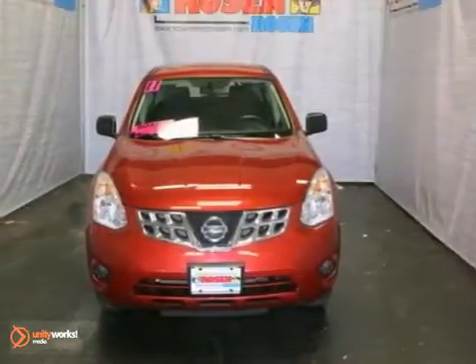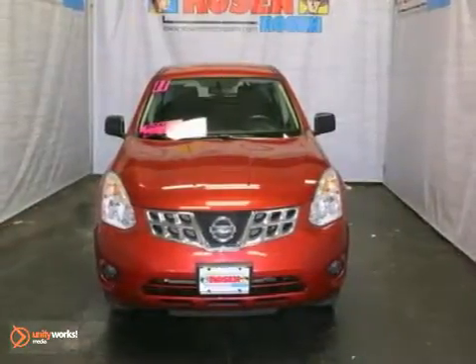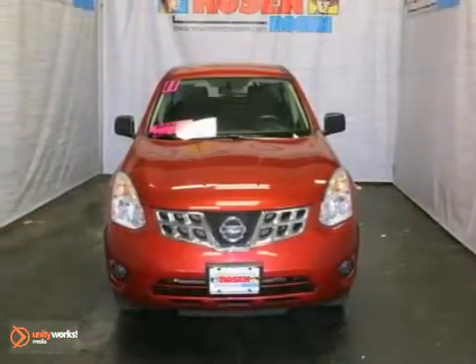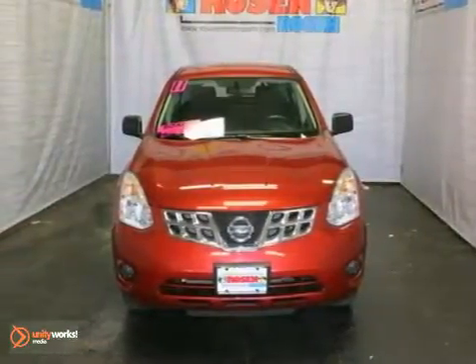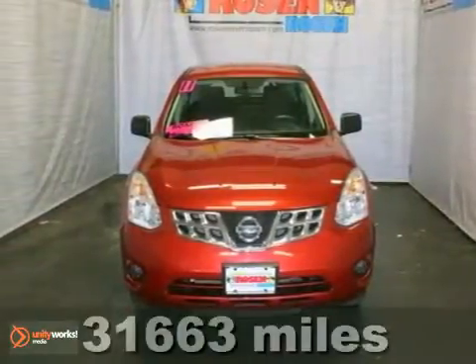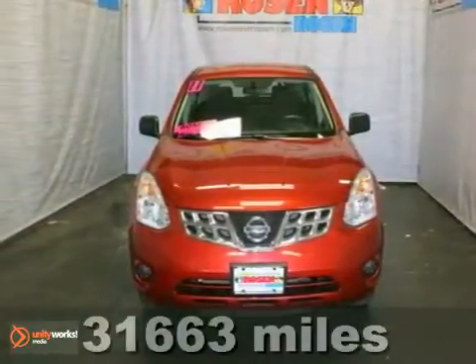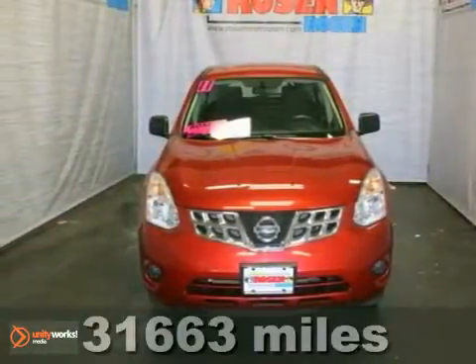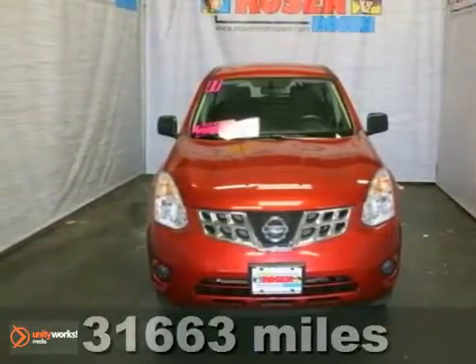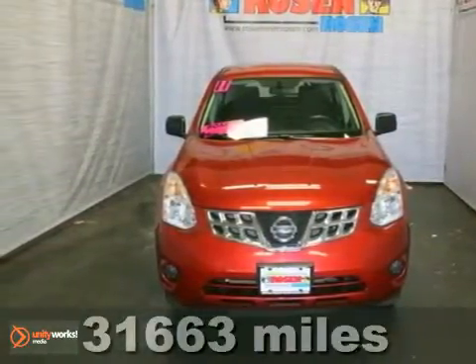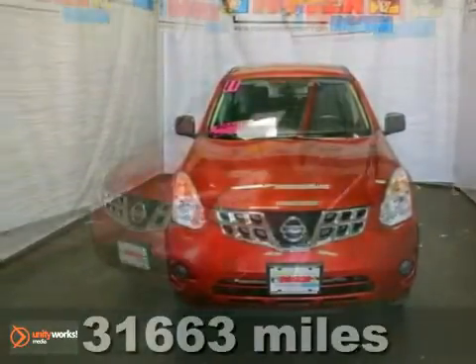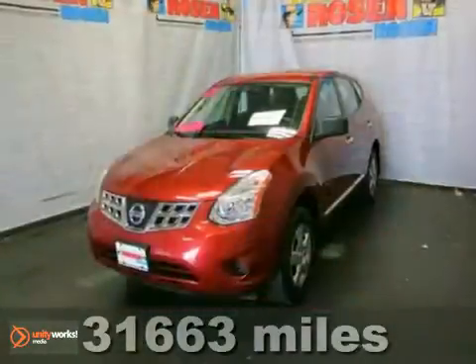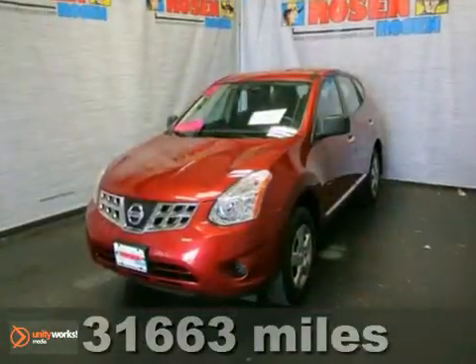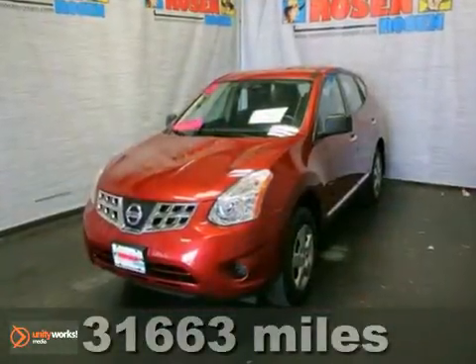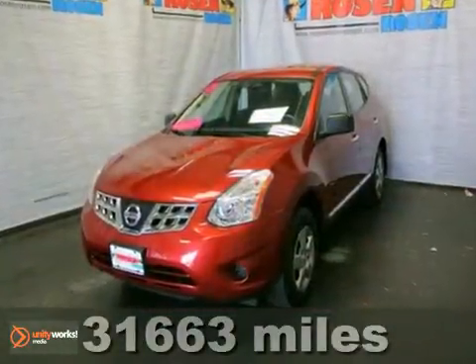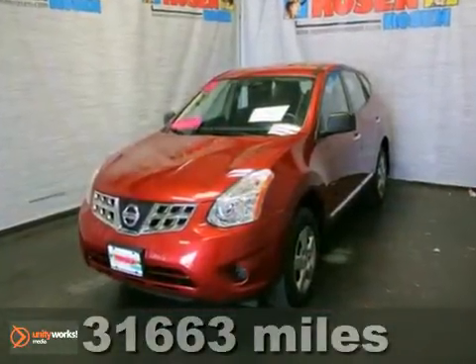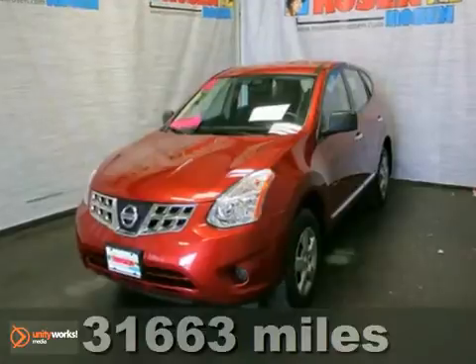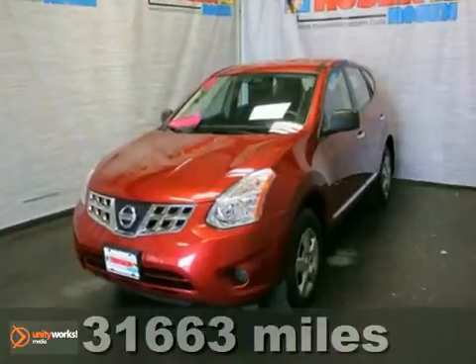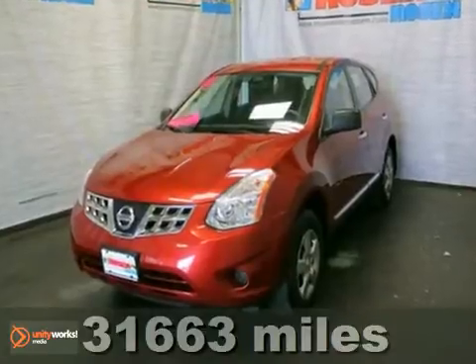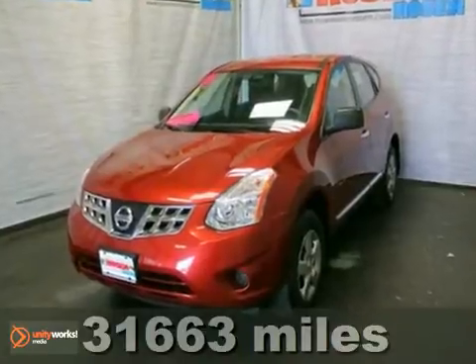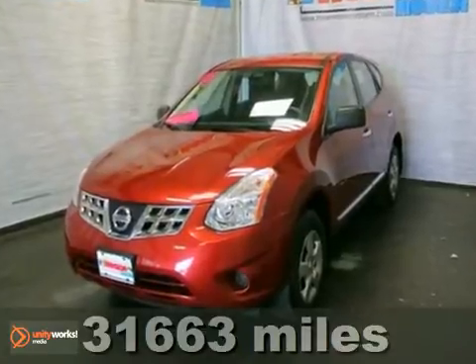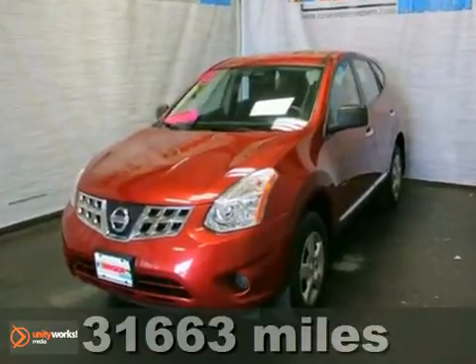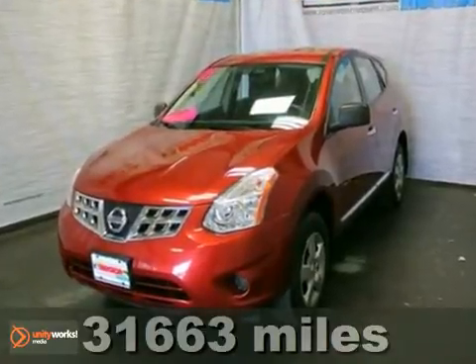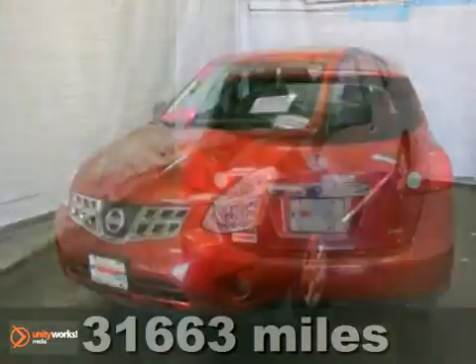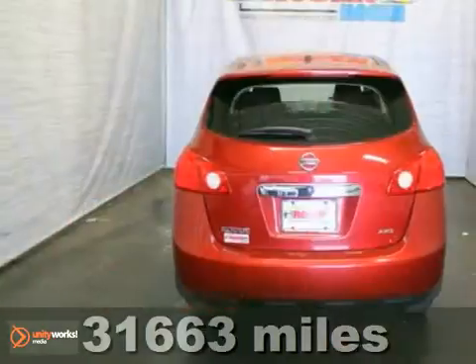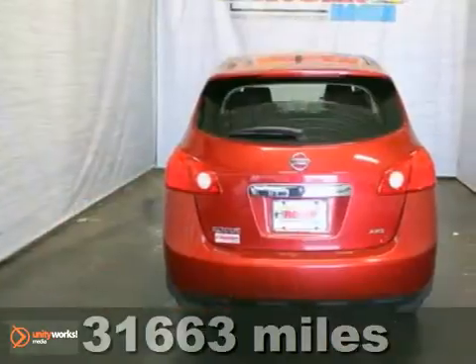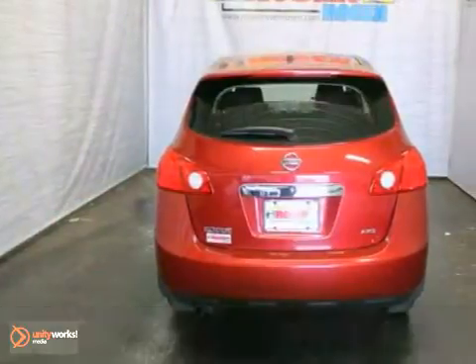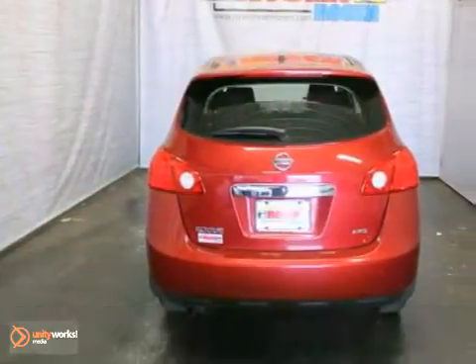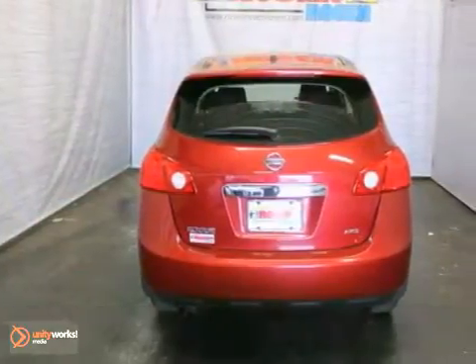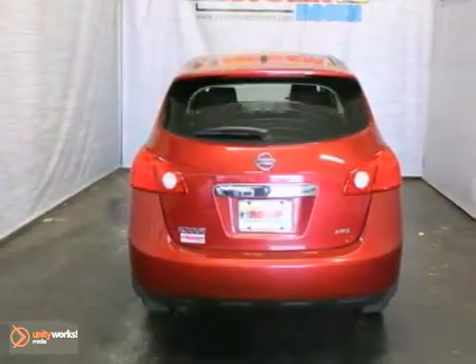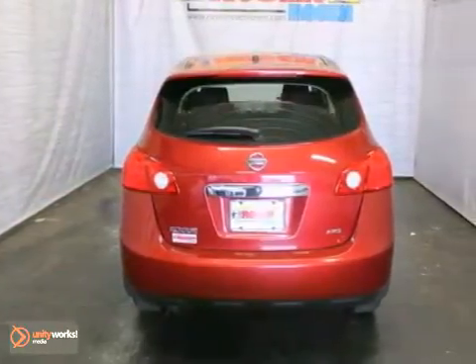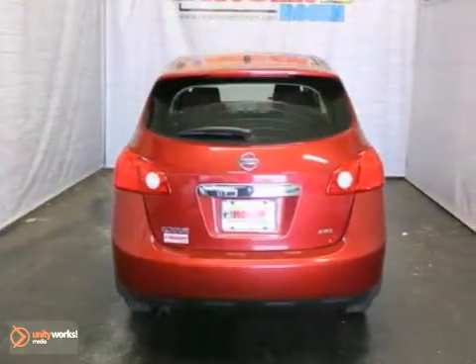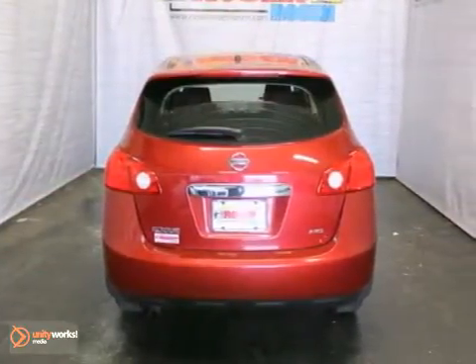Here's a nice, extra clean 2011 Nissan Rogue. This vehicle has a lot to offer, including the remaining factory warranty.